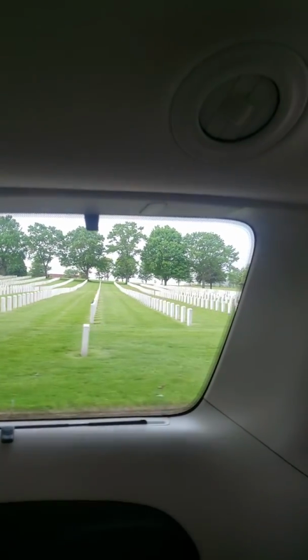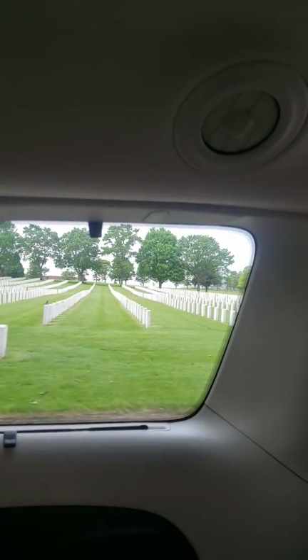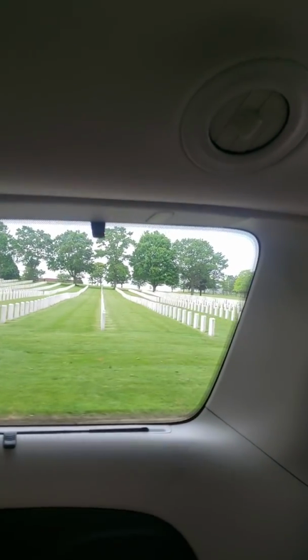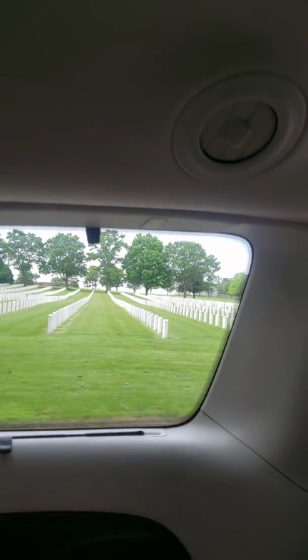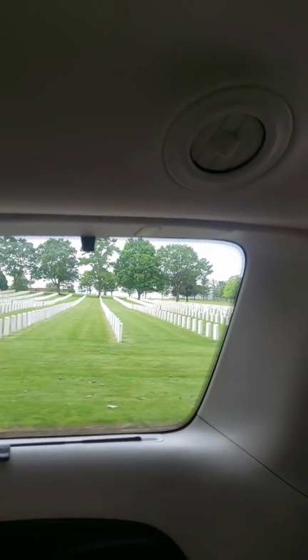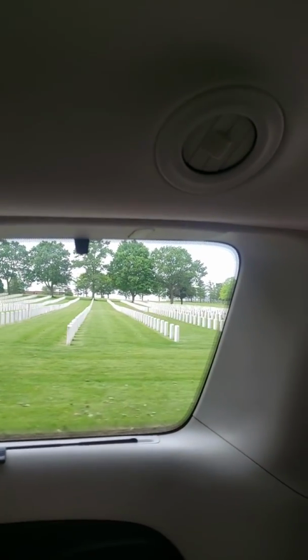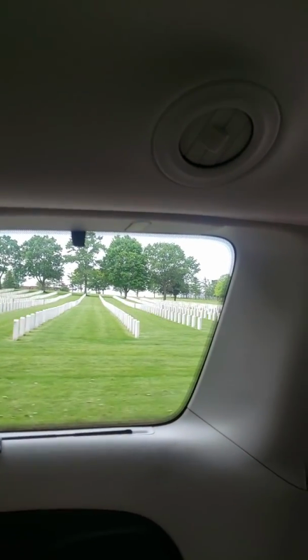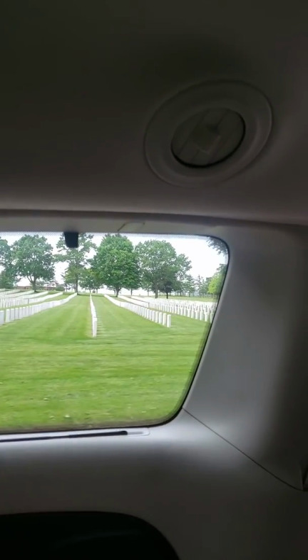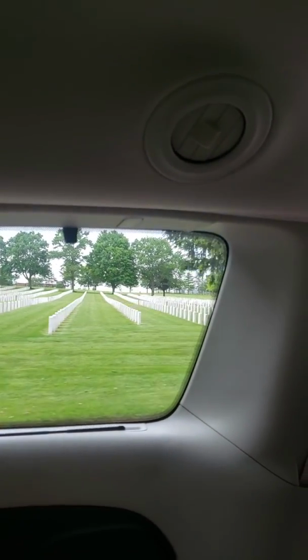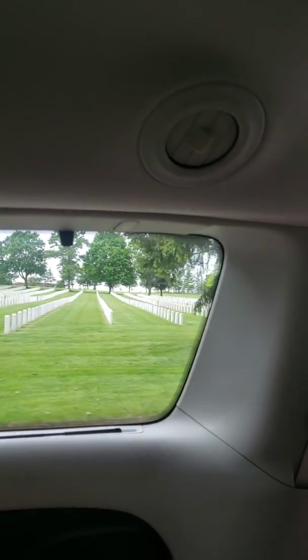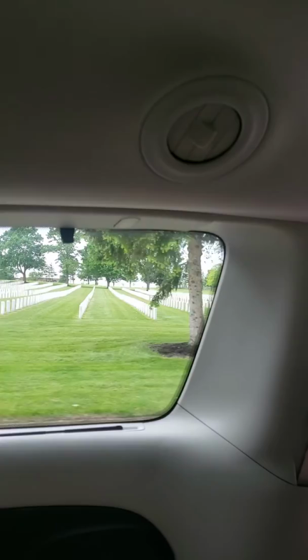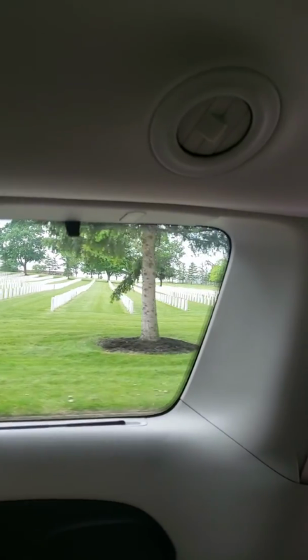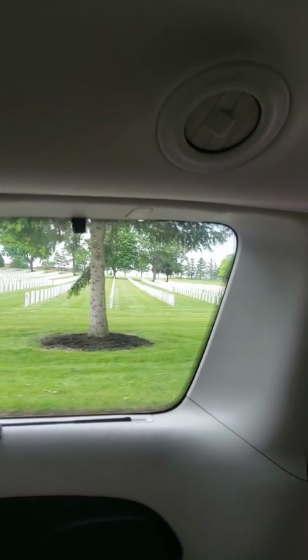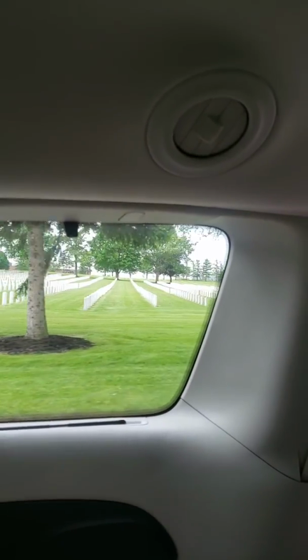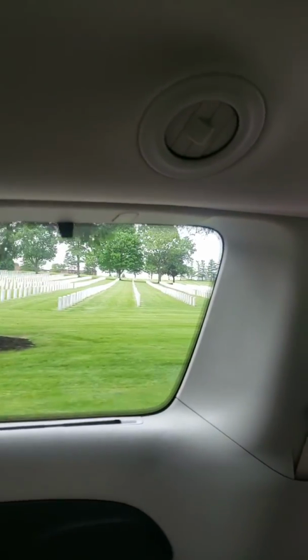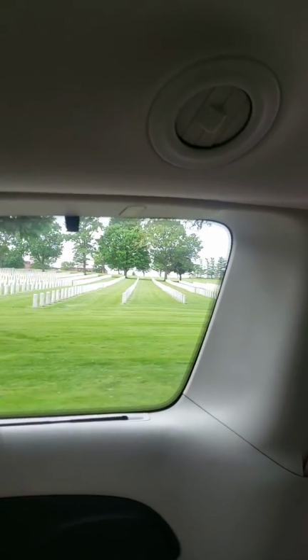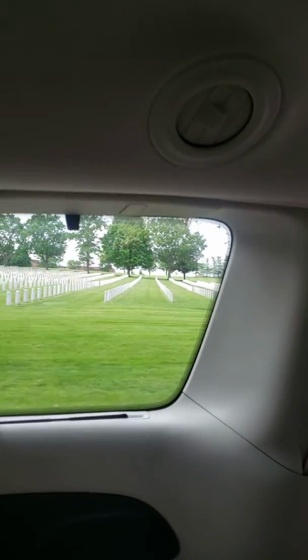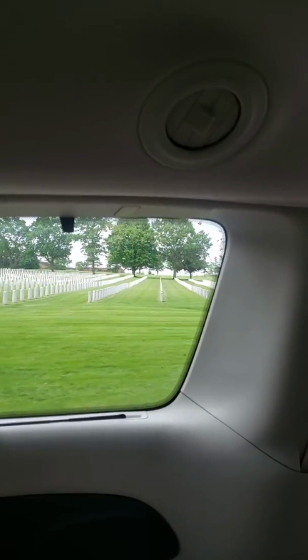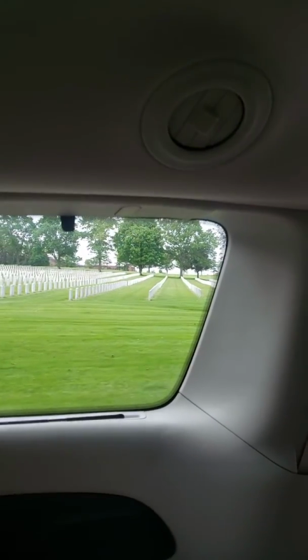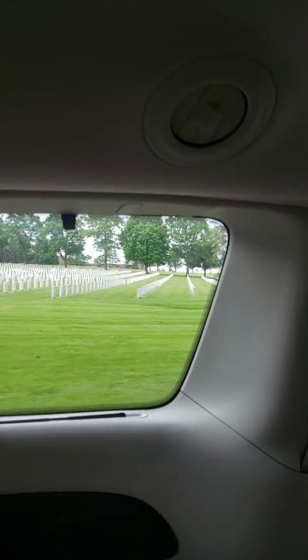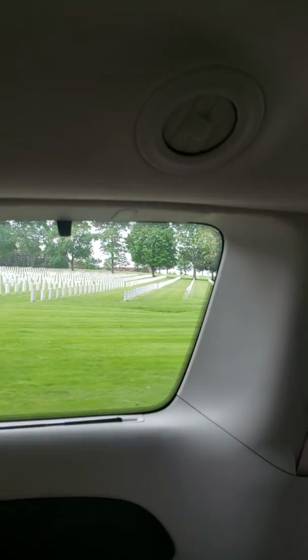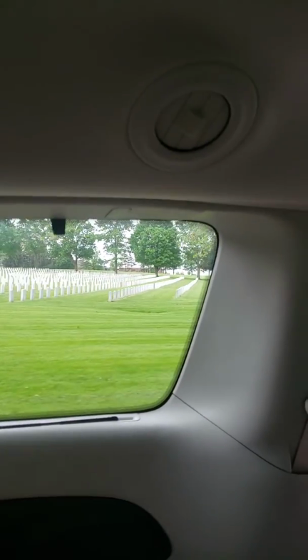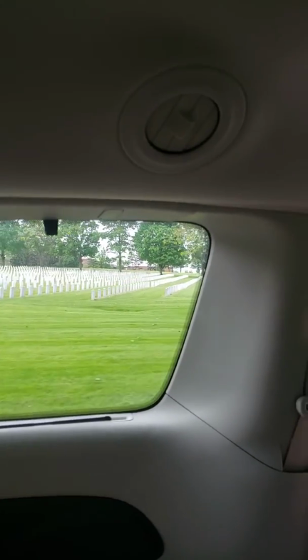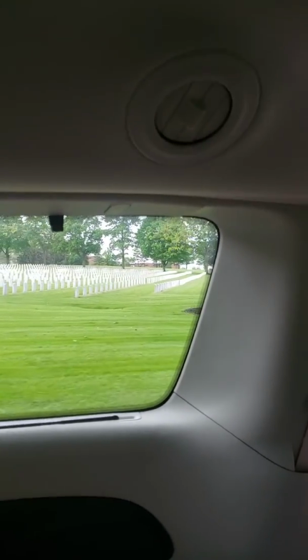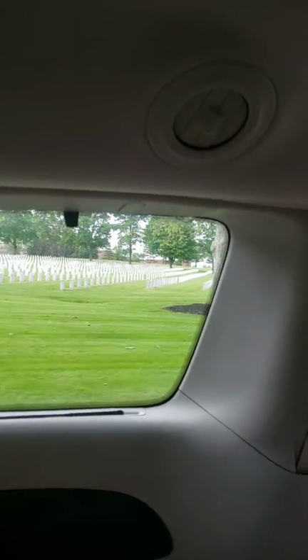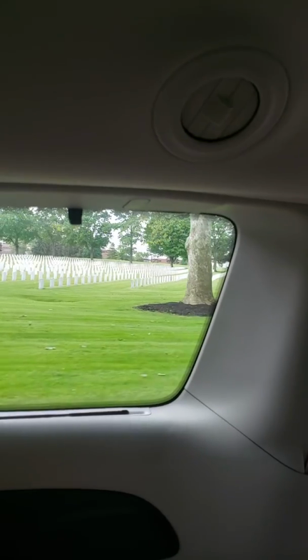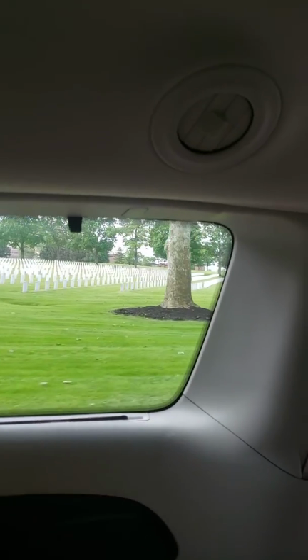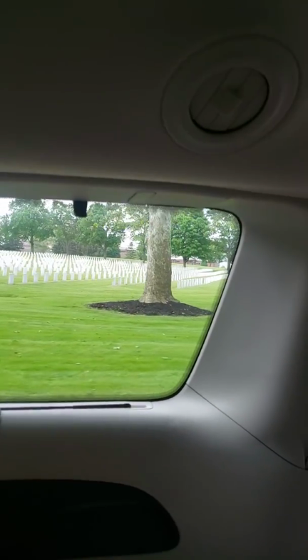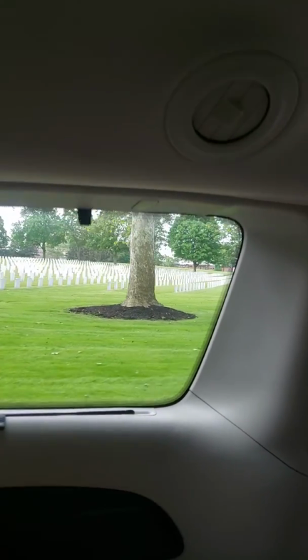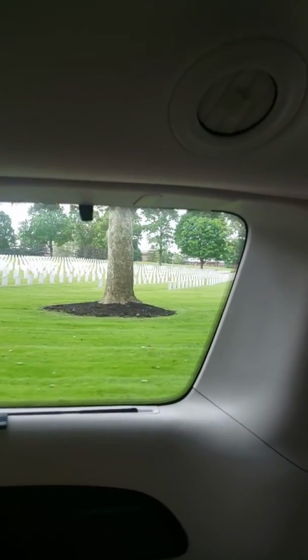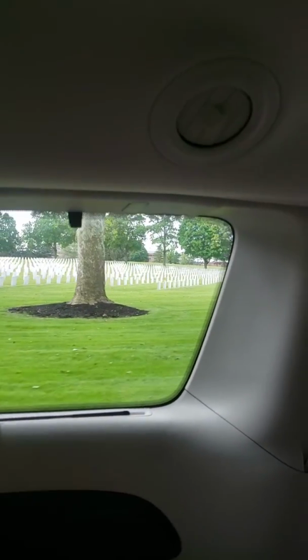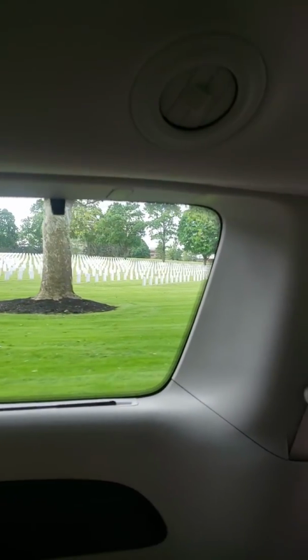It's called a columbarium, actually. A columbarium. I know it's in a niche — it's because they're in columns inside the mausoleum. I know it's in a niche.